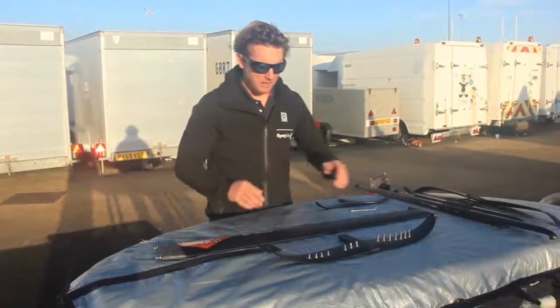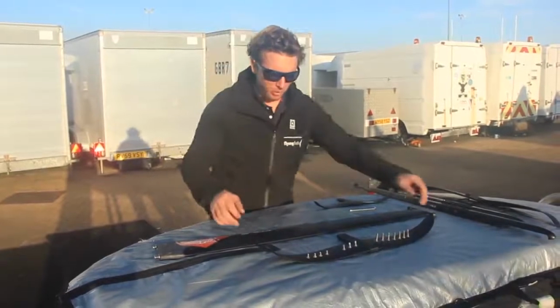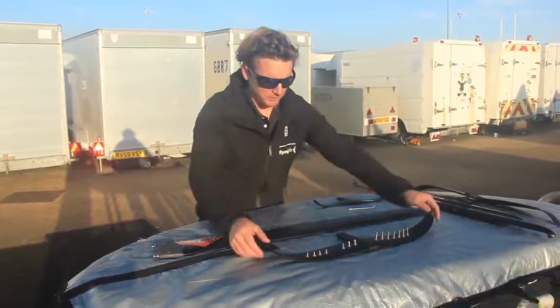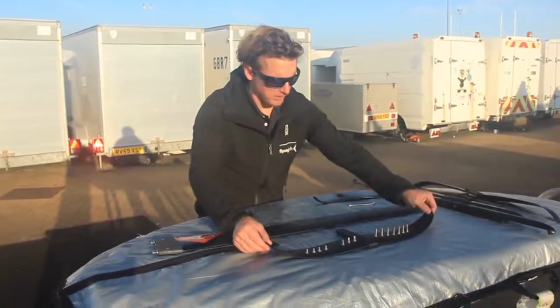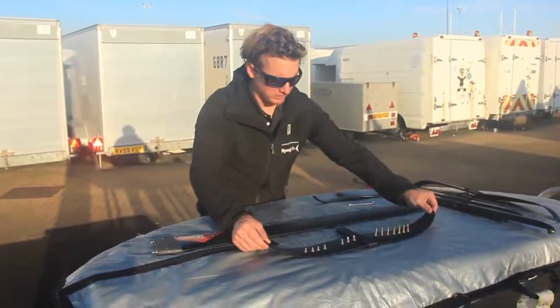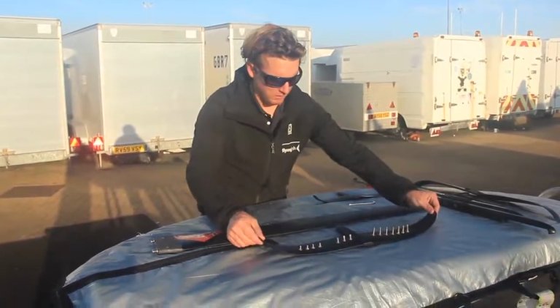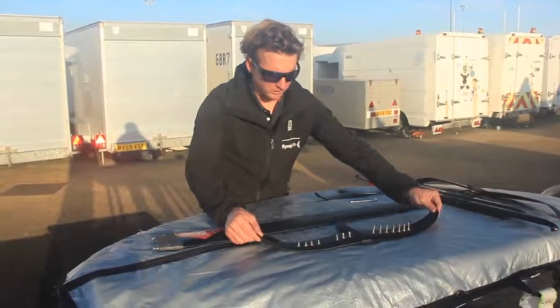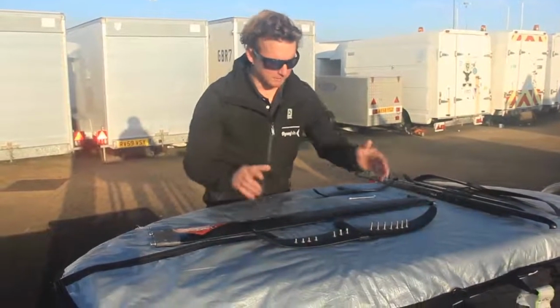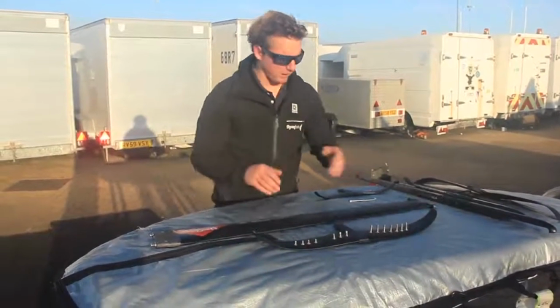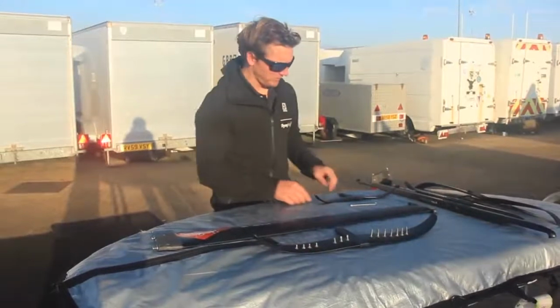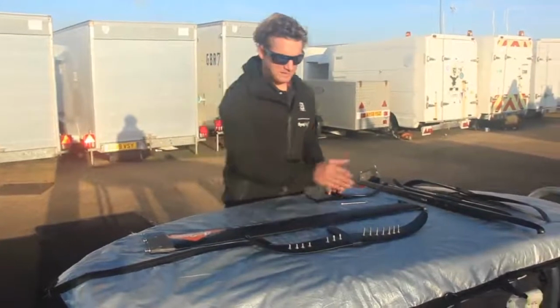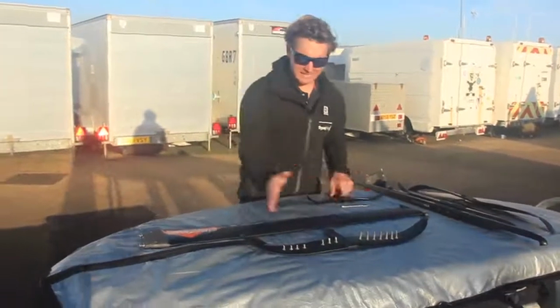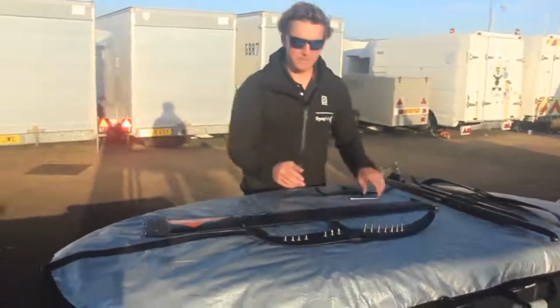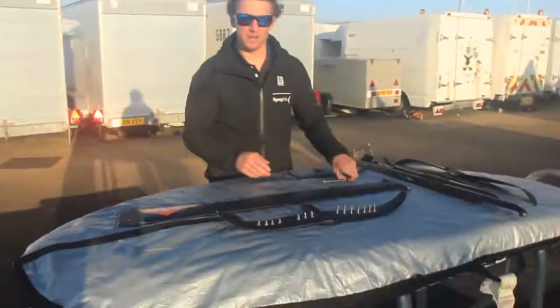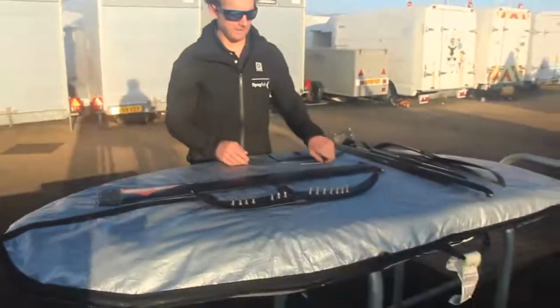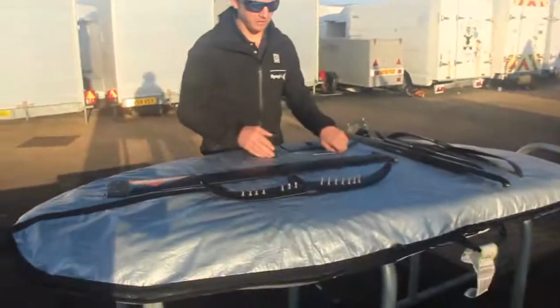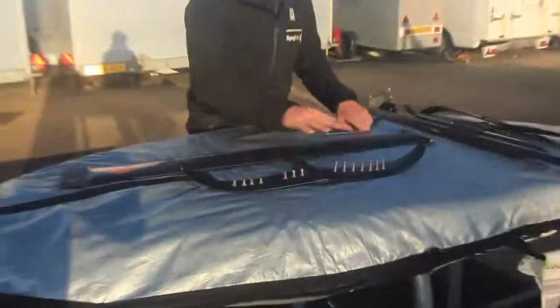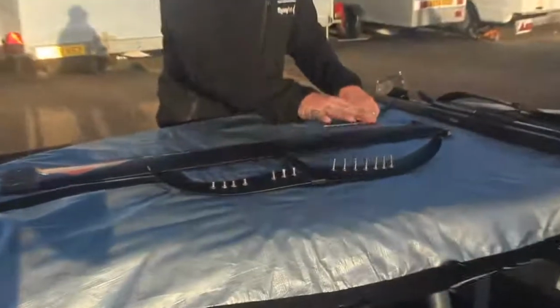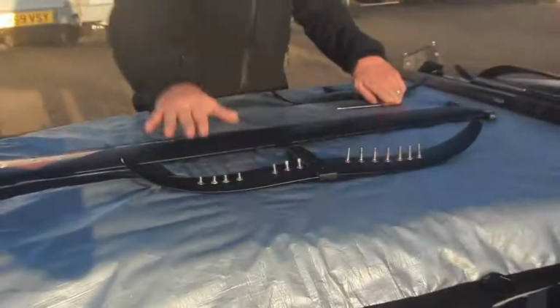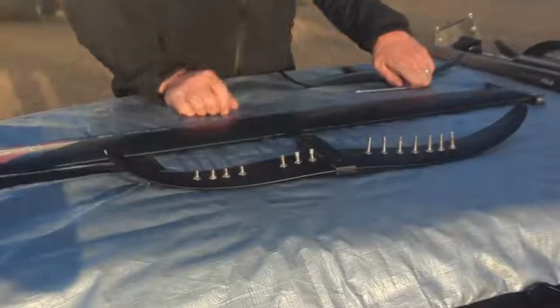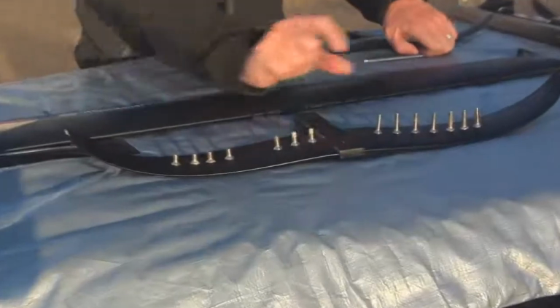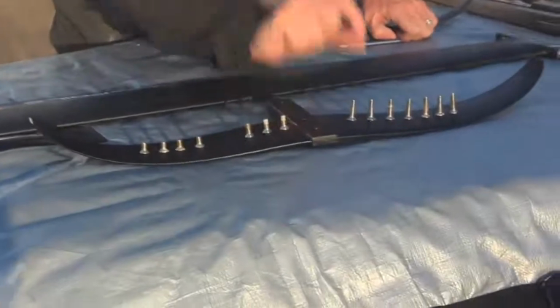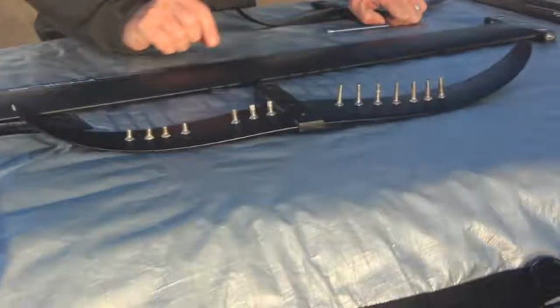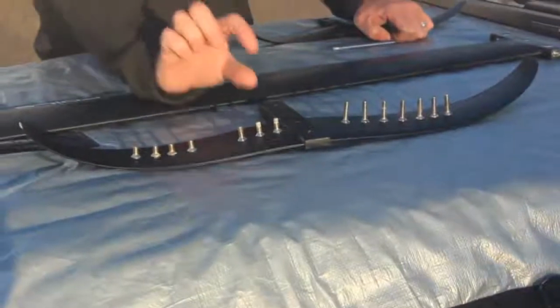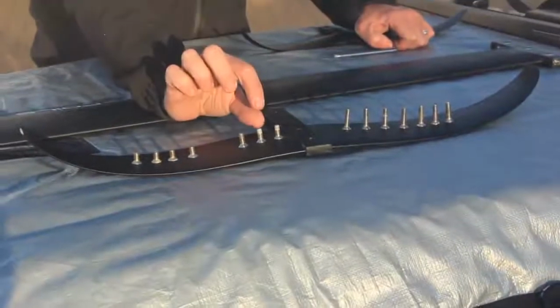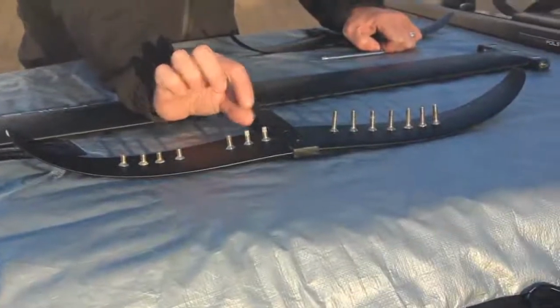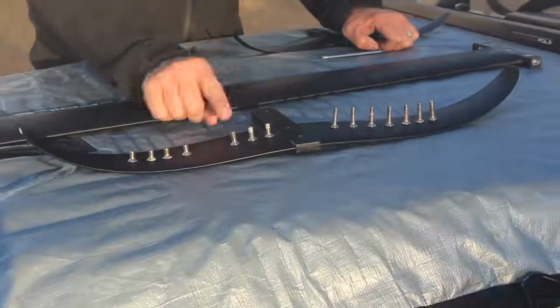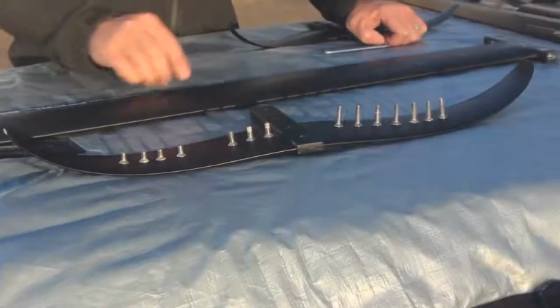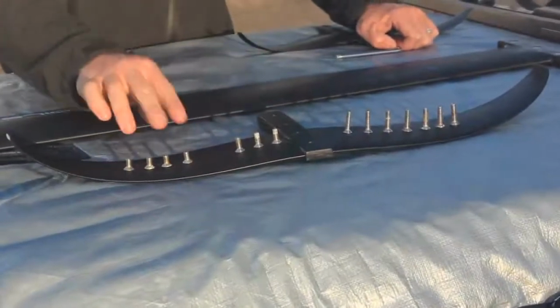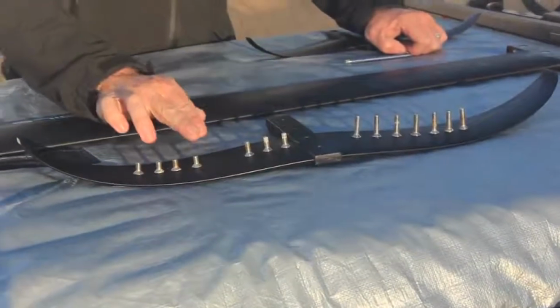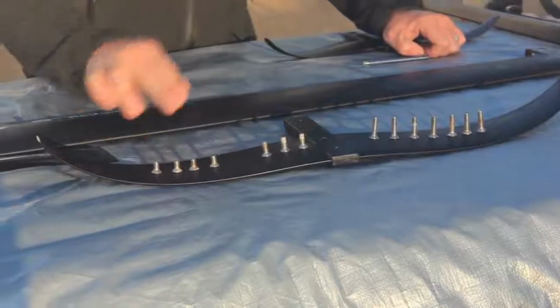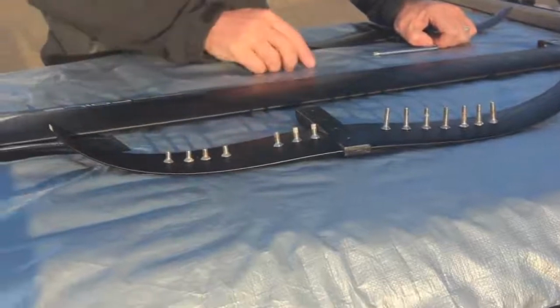The most important bit is when you look at your bolt set. This is the exact number you need right here — and you'll notice they come in three different lengths. There are some really long ones, some medium sized ones — there are only three of those — and four short ones.